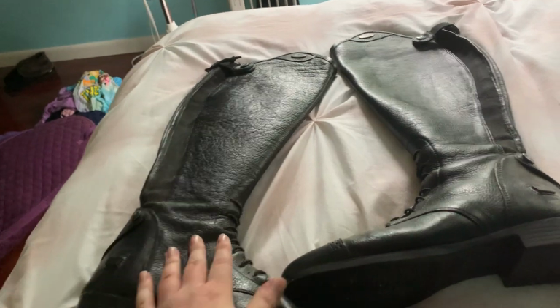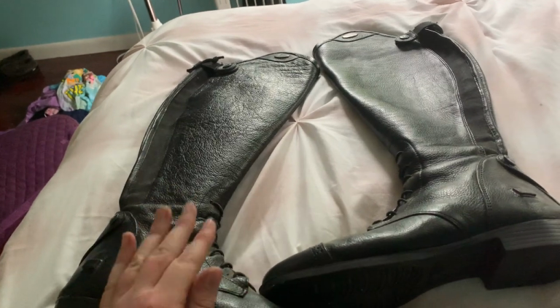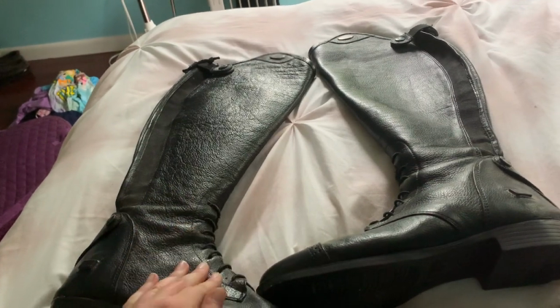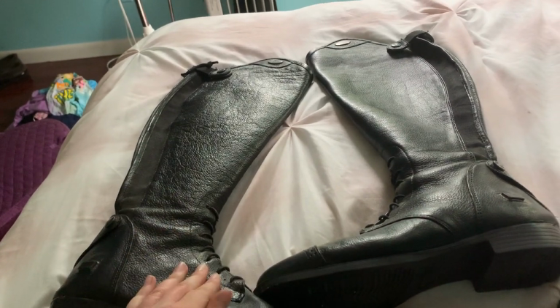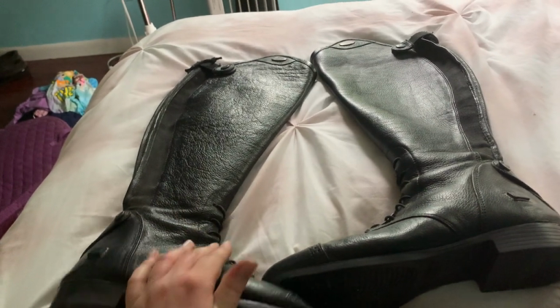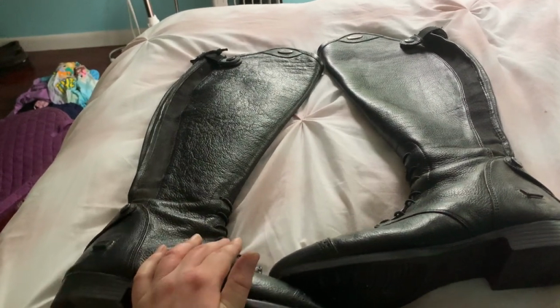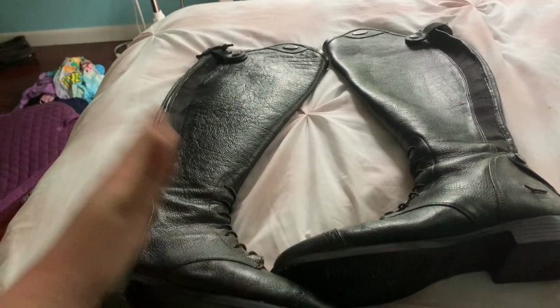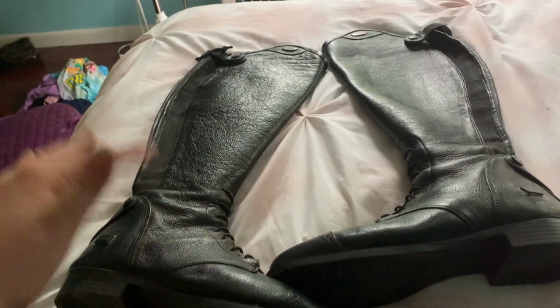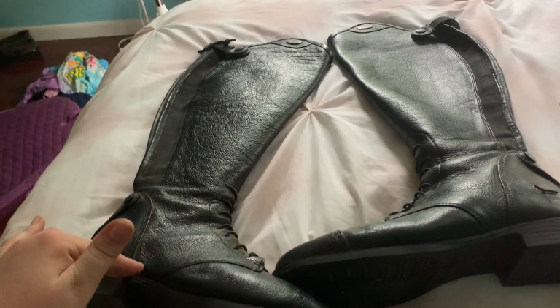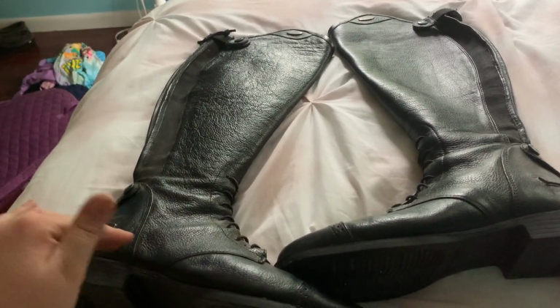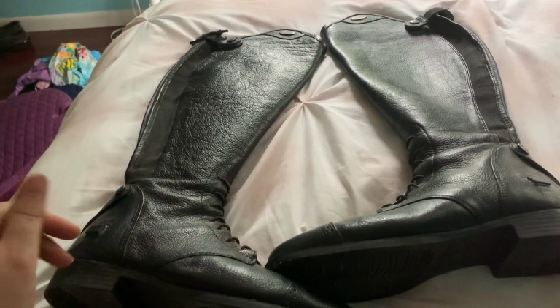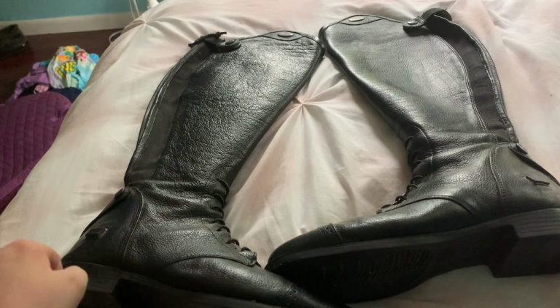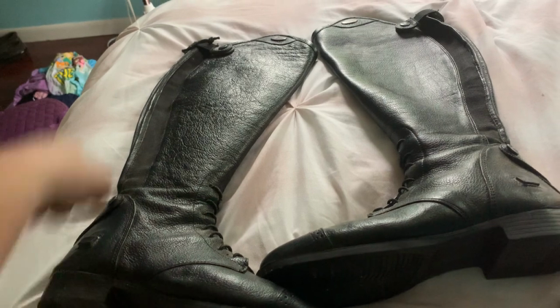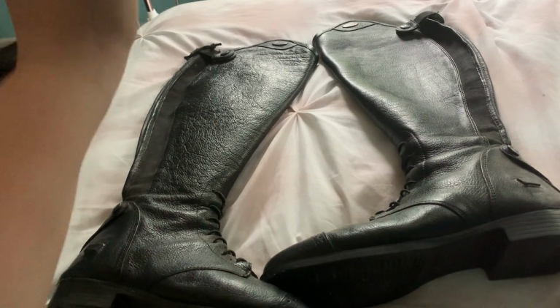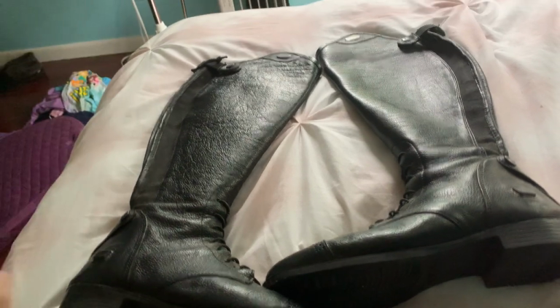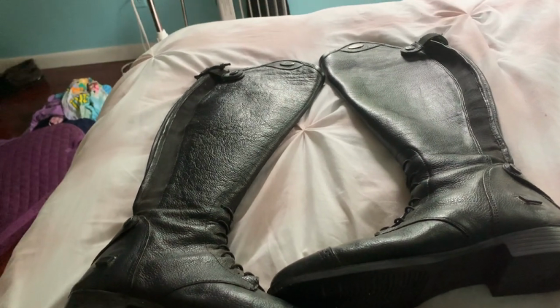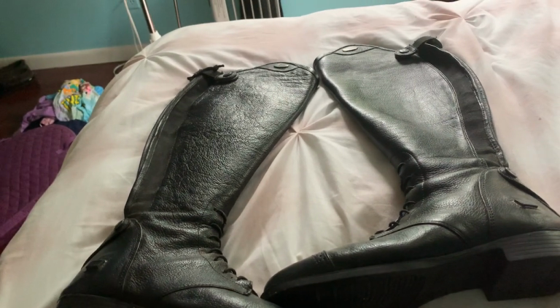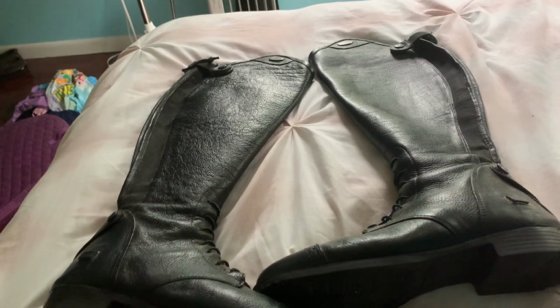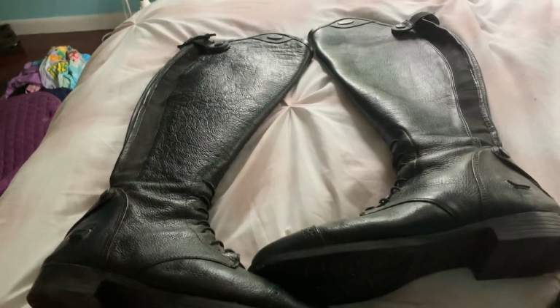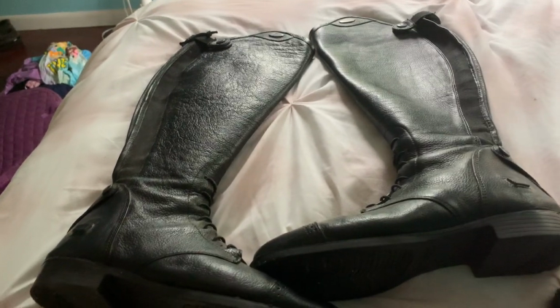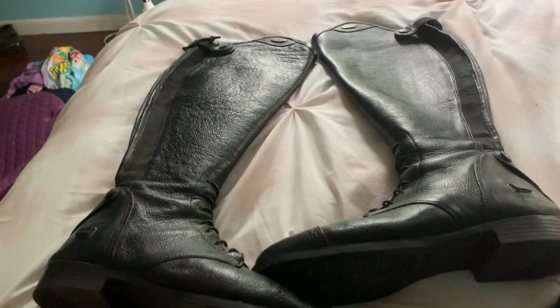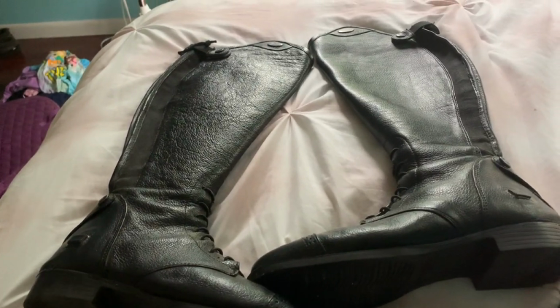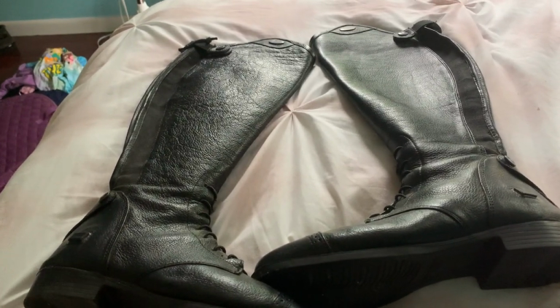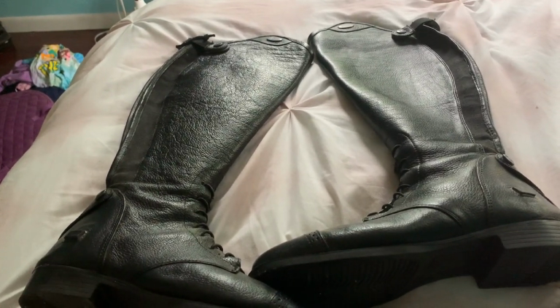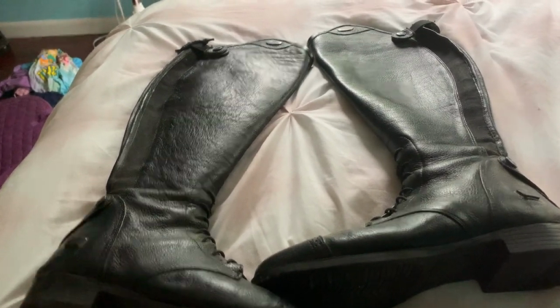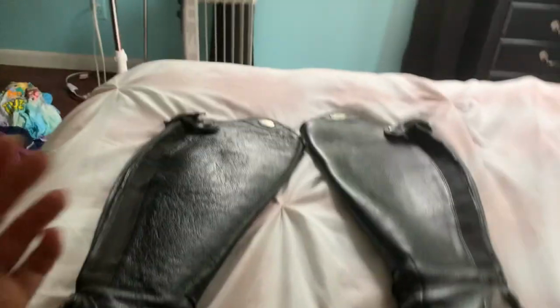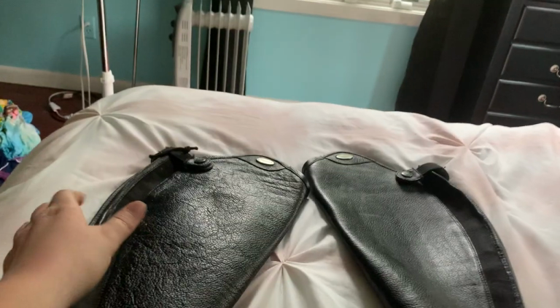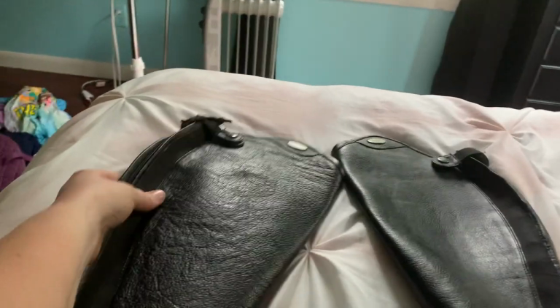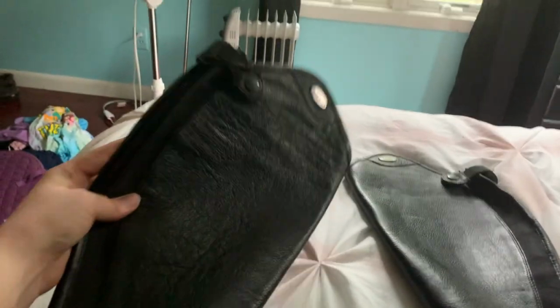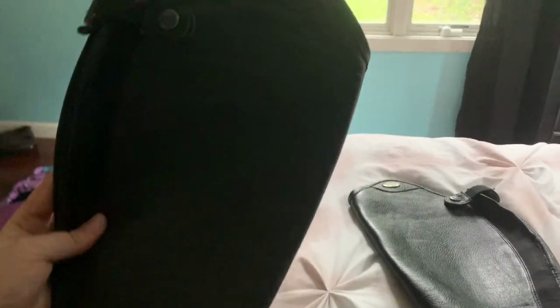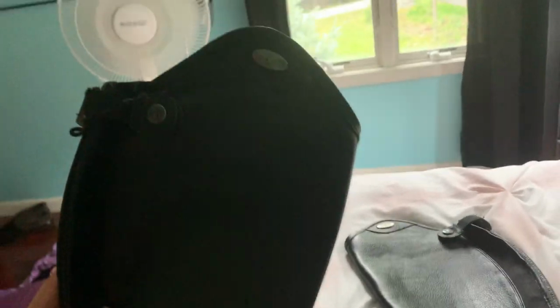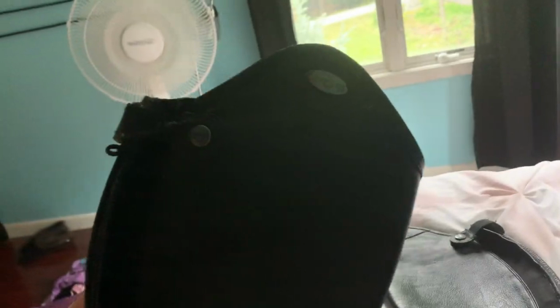I went into the tack shop today, tried them on, and they zipped right up and I was like, oh, so this is how that's supposed to feel. These are Tough Rider — you can kind of see the logo, it's dirty, I need to clean it.